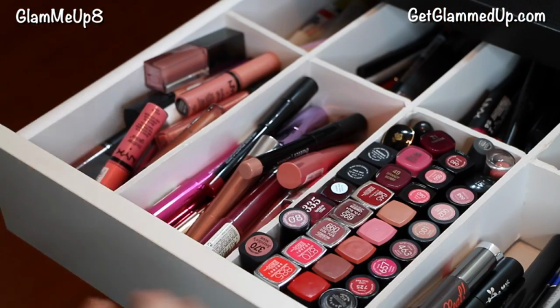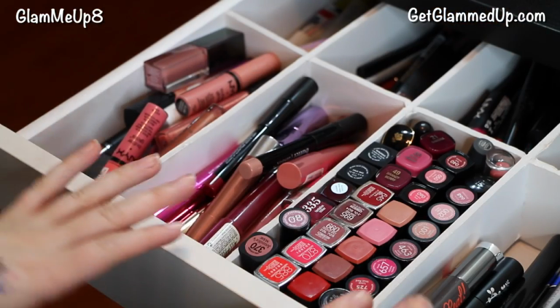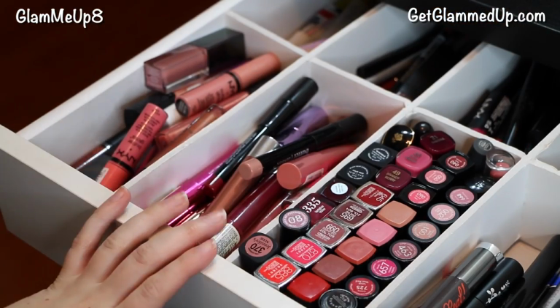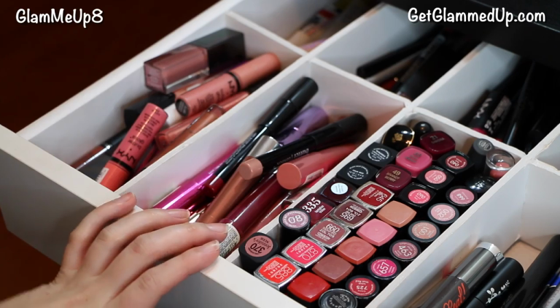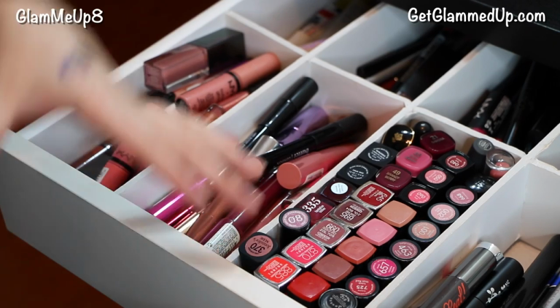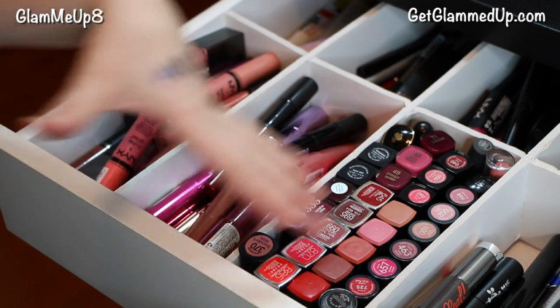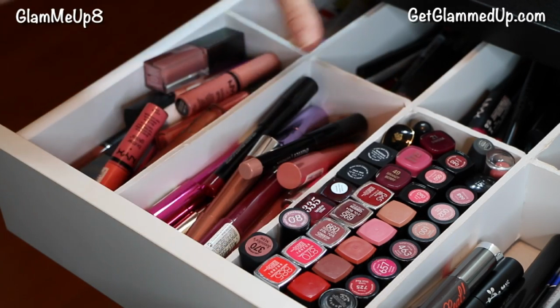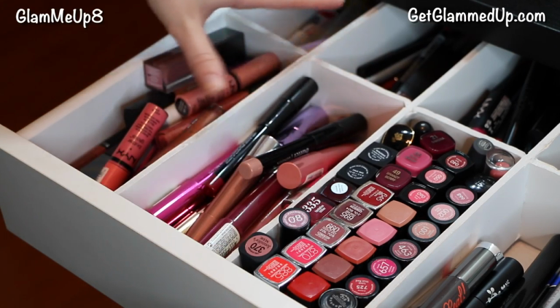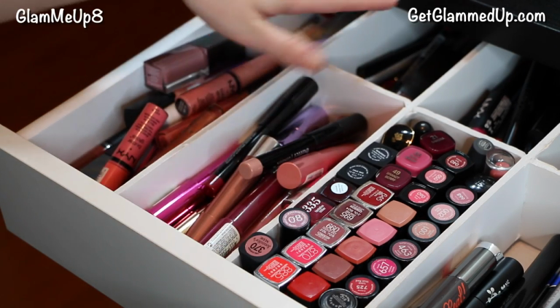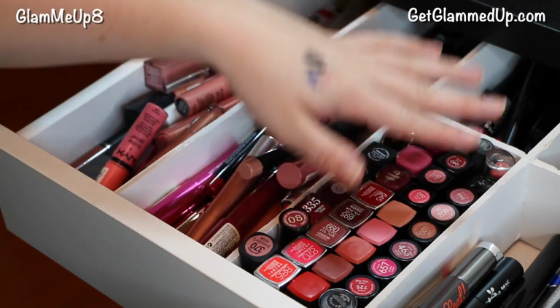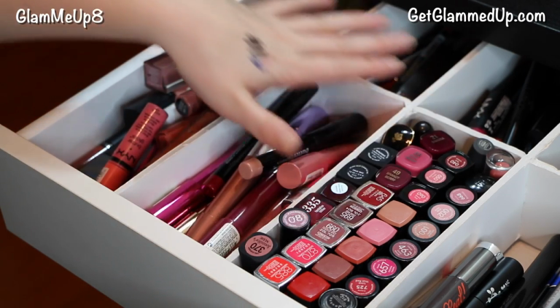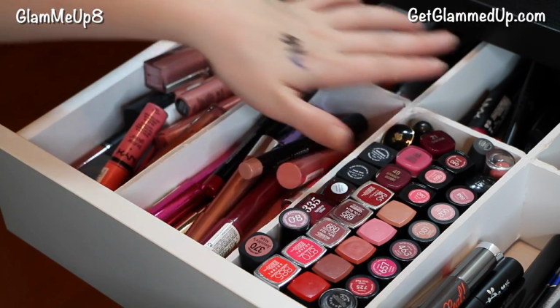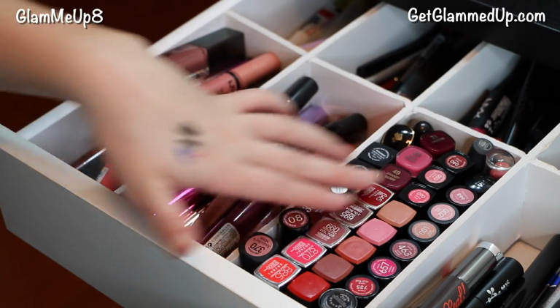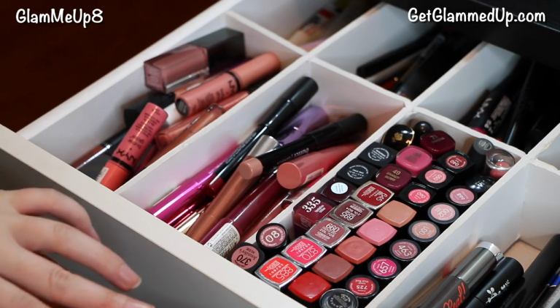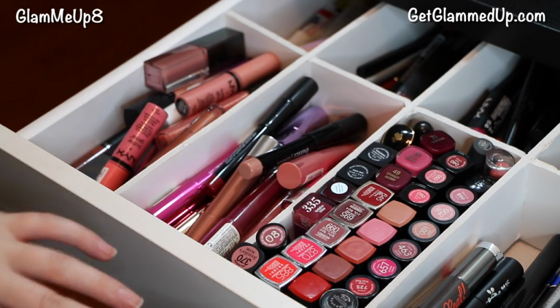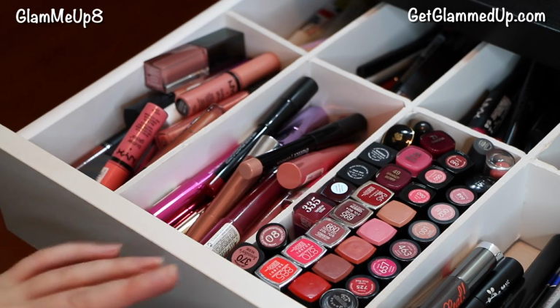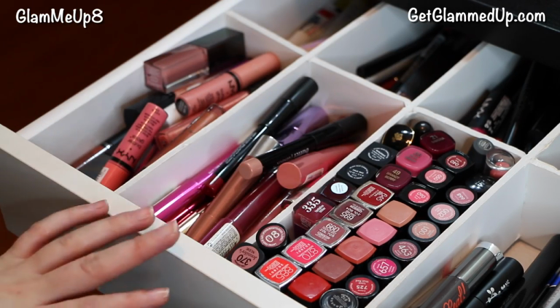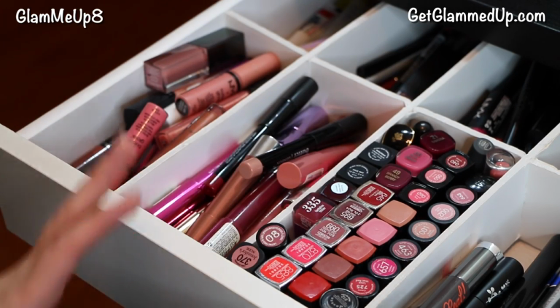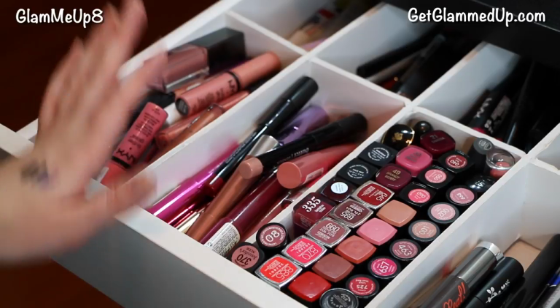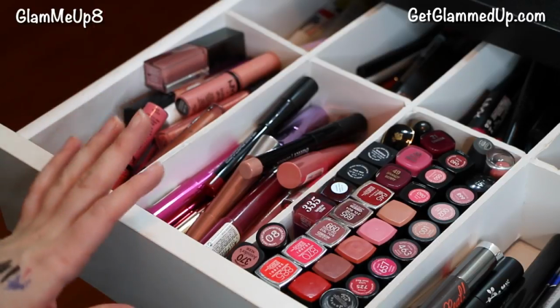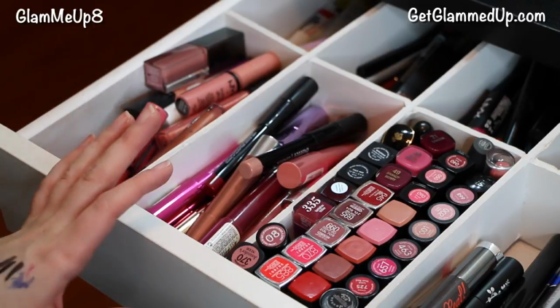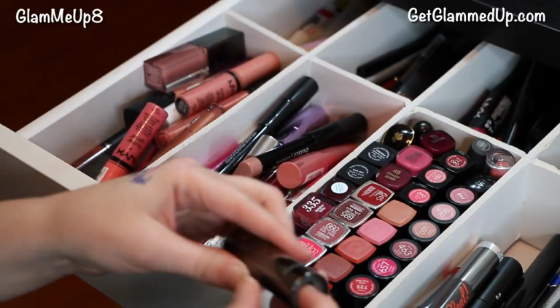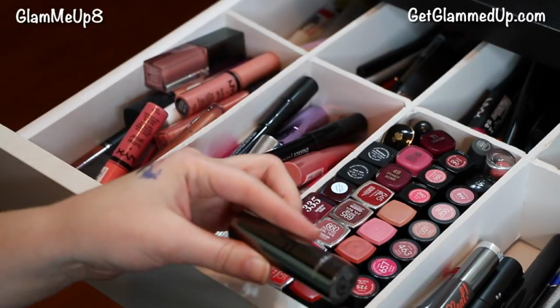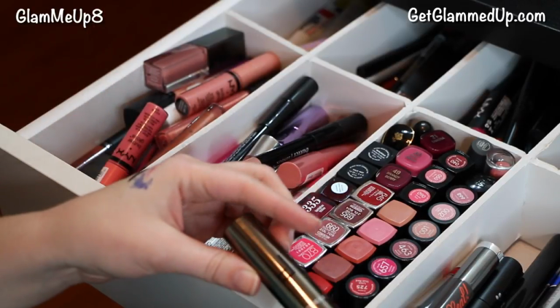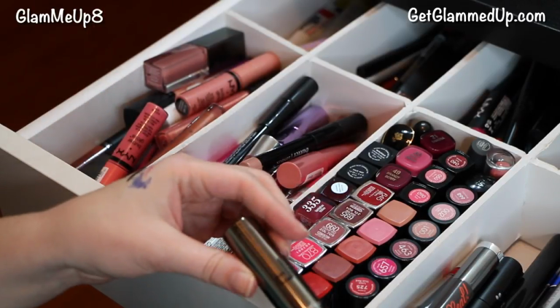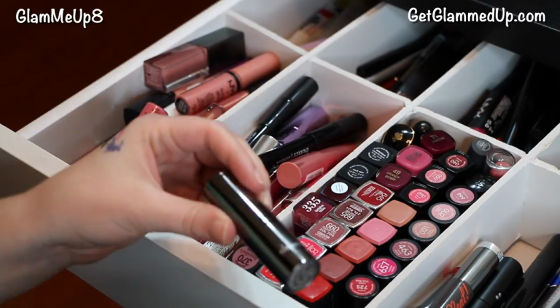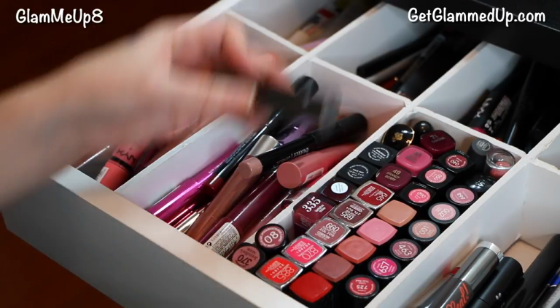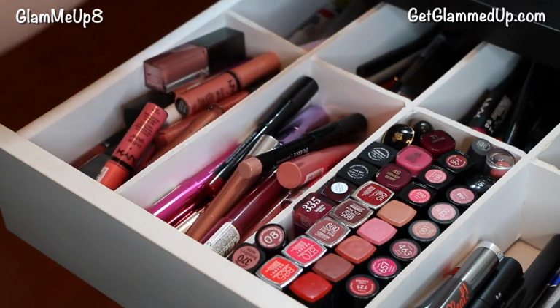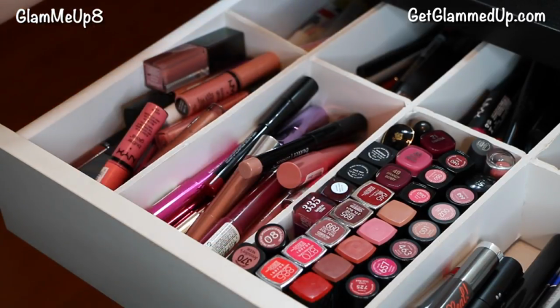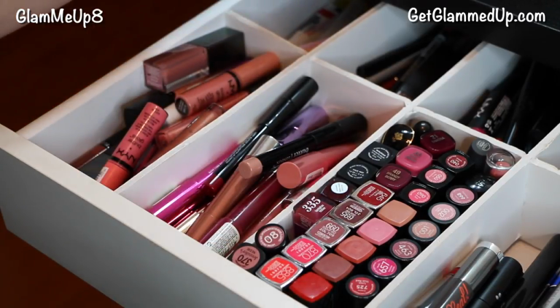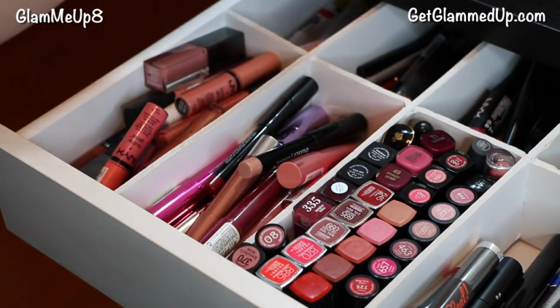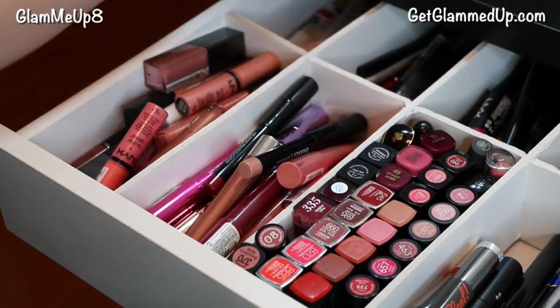Now into lipstick and lip gloss. This collection has just overflowed into all these top sections, so I really need to reorganize this. I'm going to categorize these by color so I can tell what I really have.